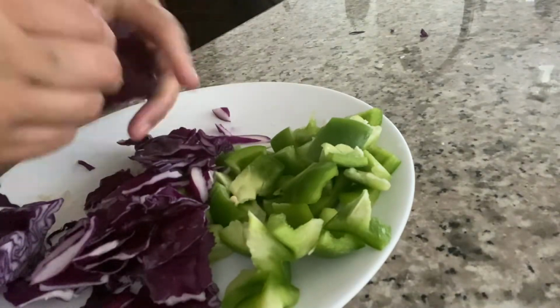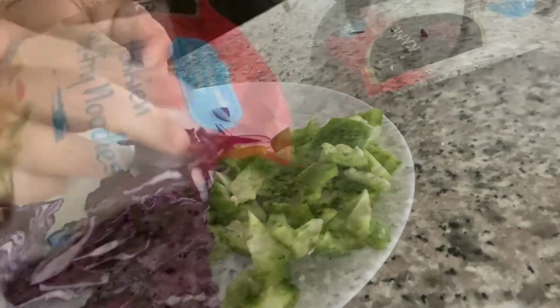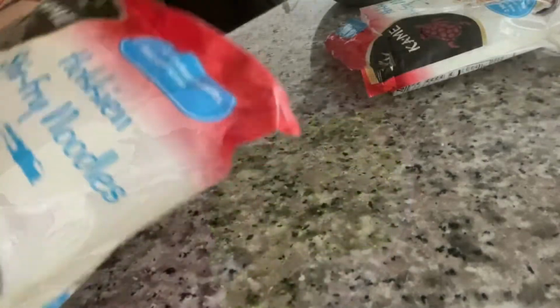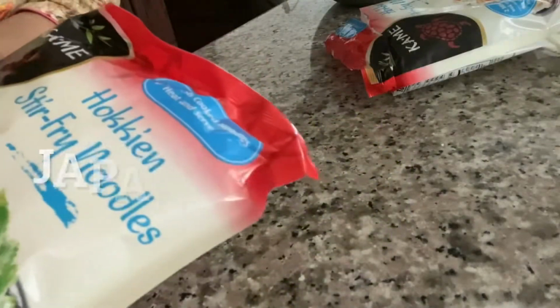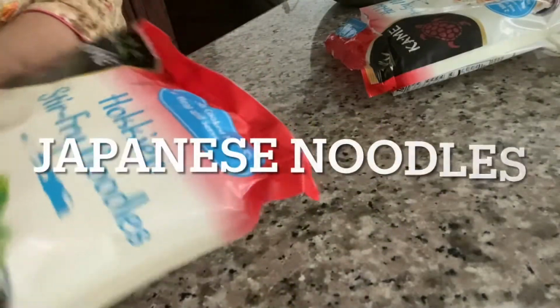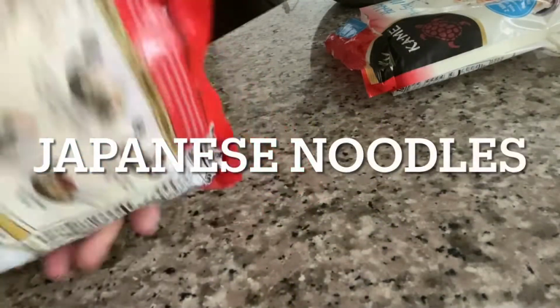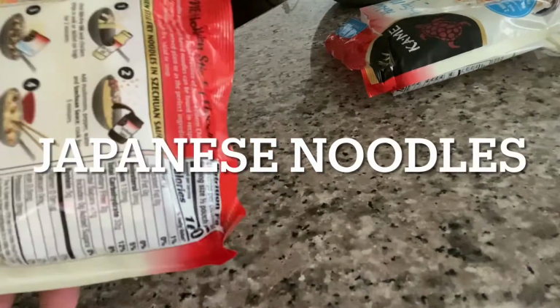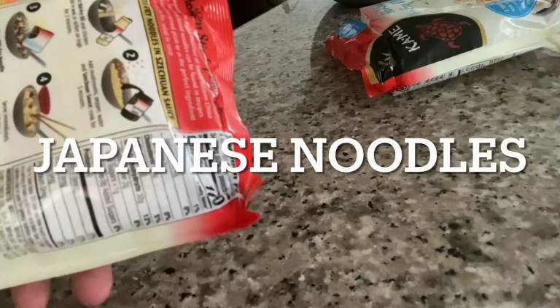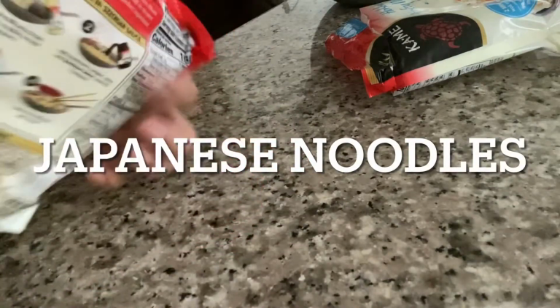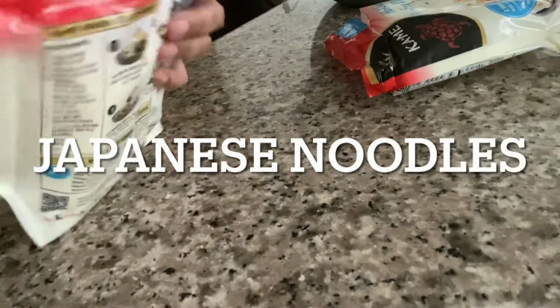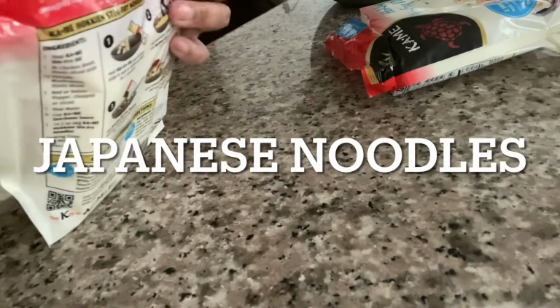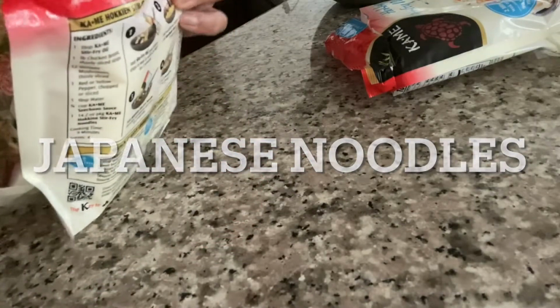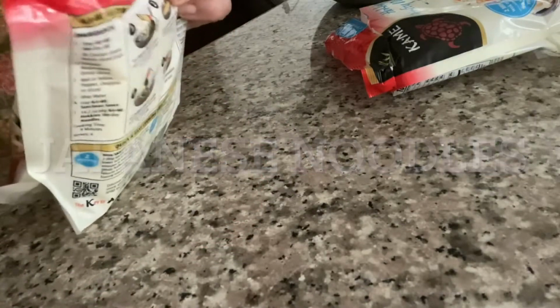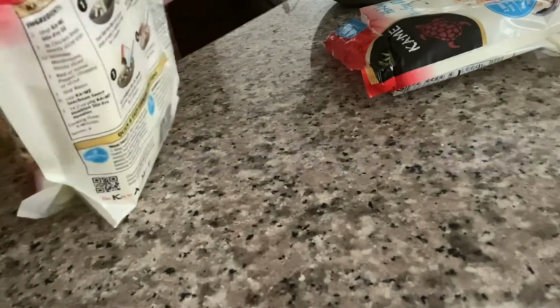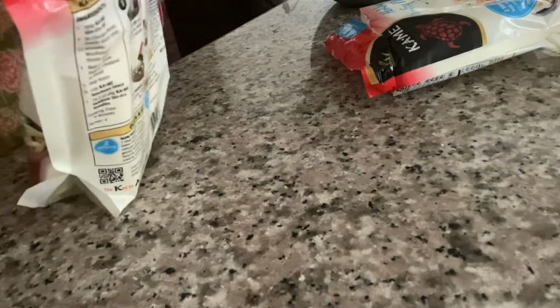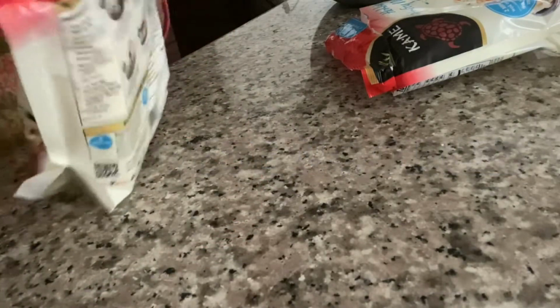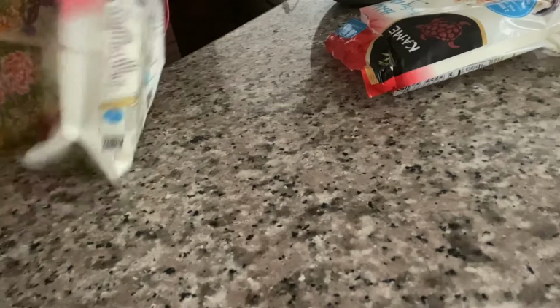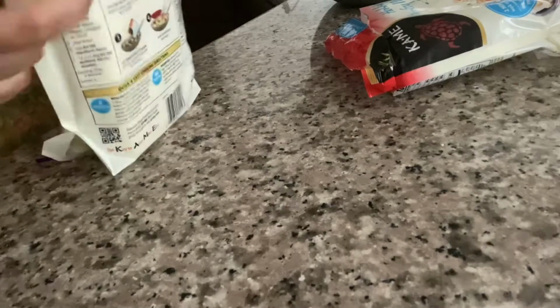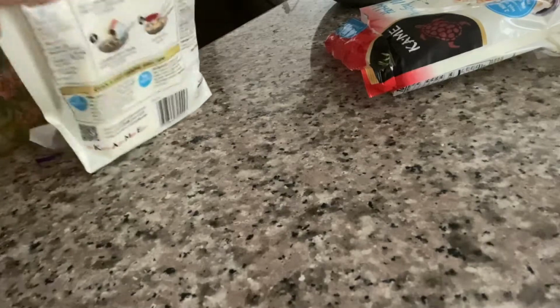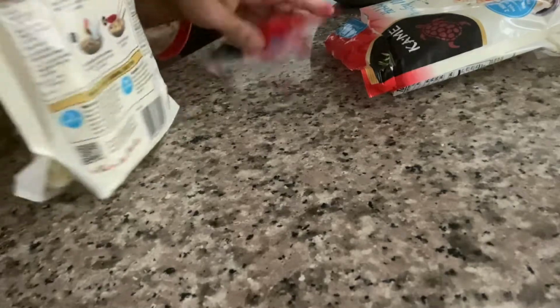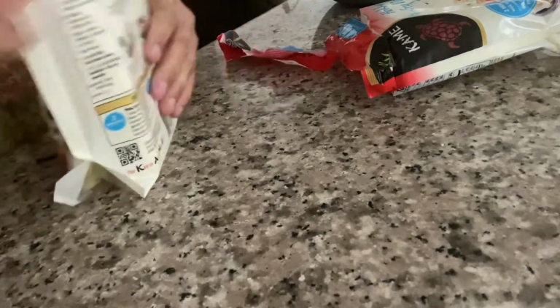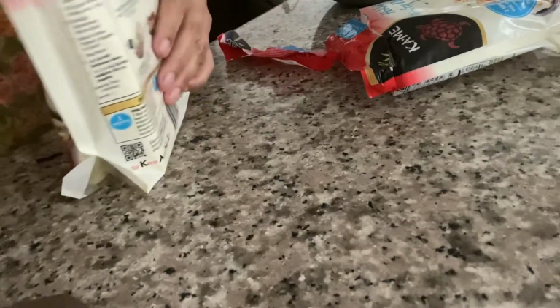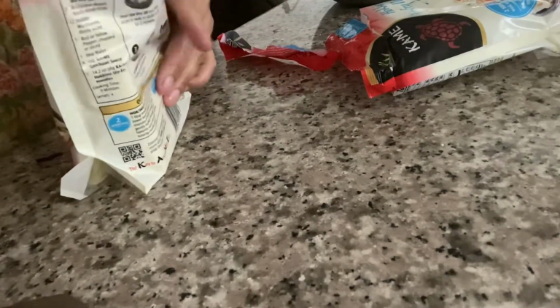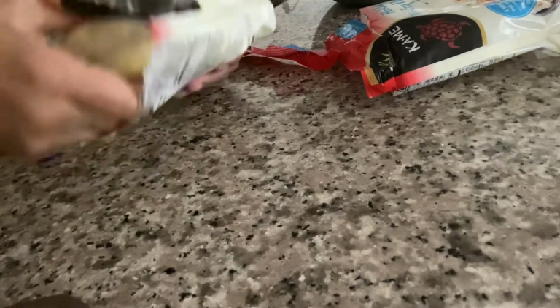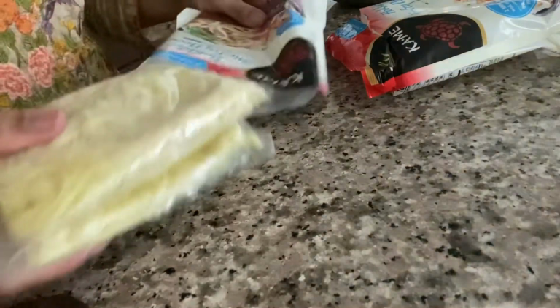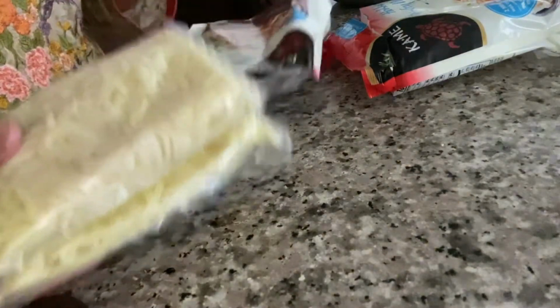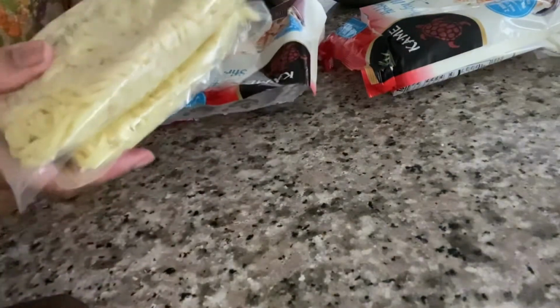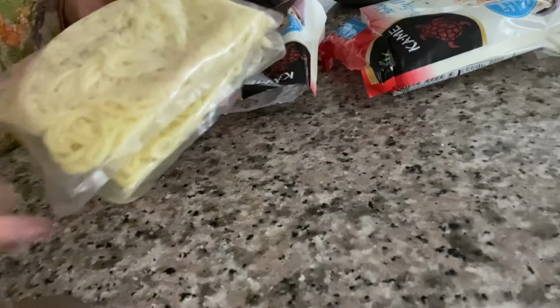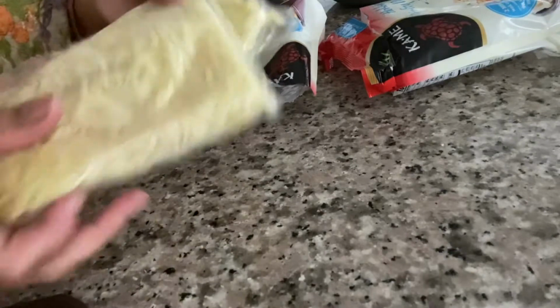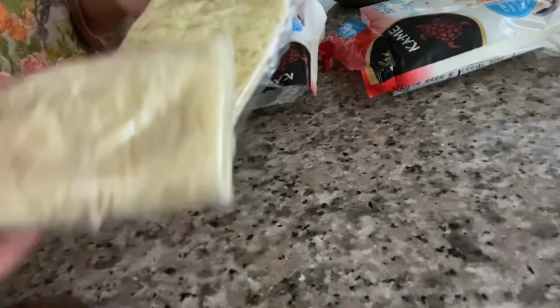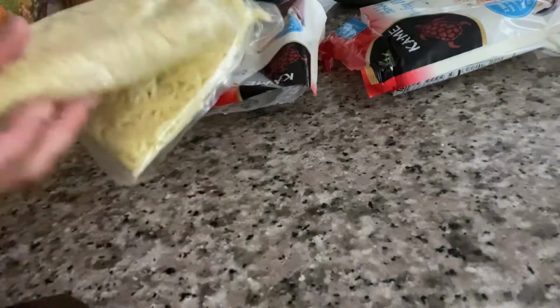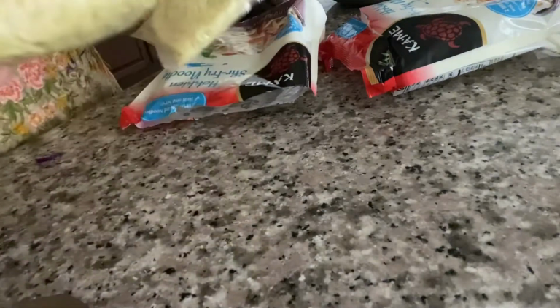Now for the noodles themselves, I couldn't find any actual yakisoba noodles so I got these stir-fry noodles, but any noodles will work fine. For these specific noodles we'll want to boil them in hot water and then separate the noodle cakes.